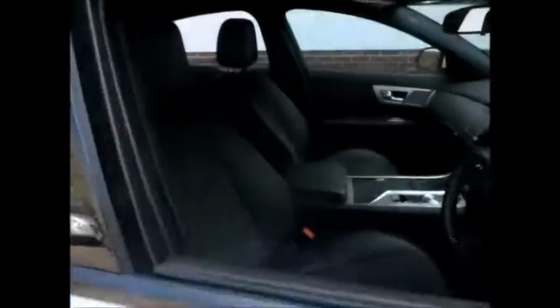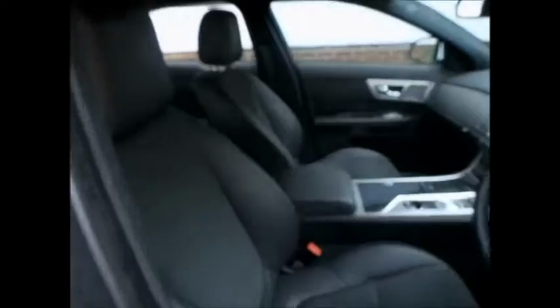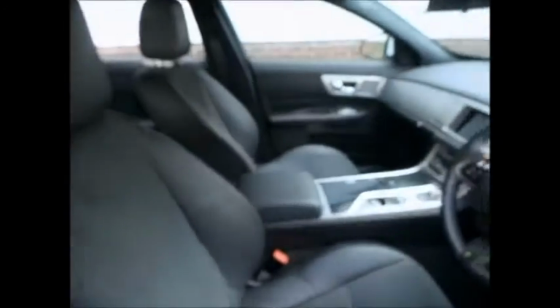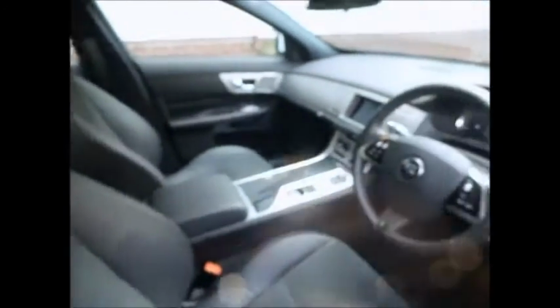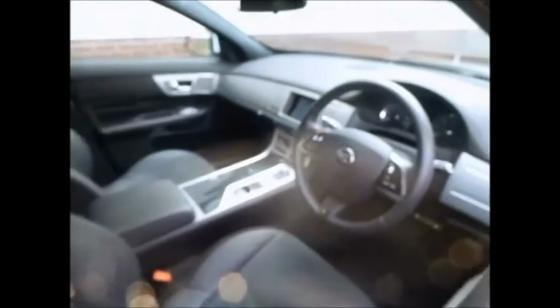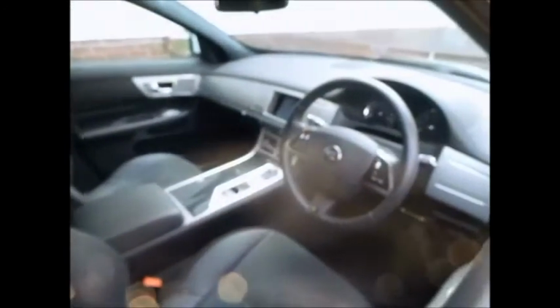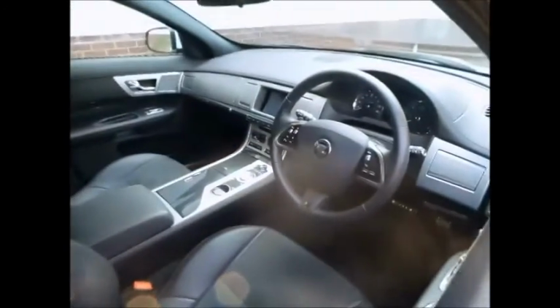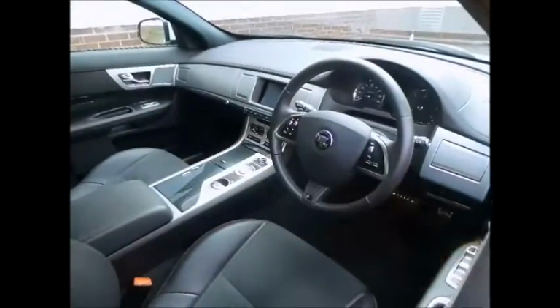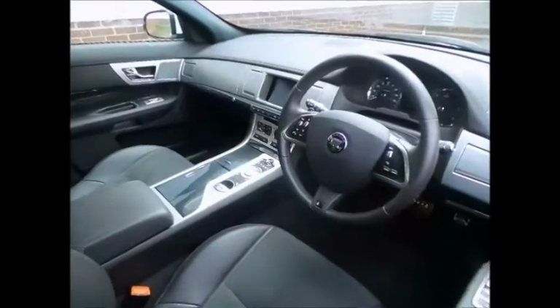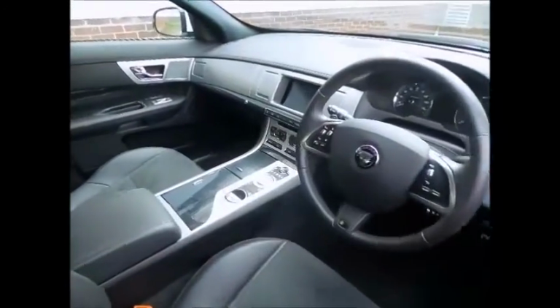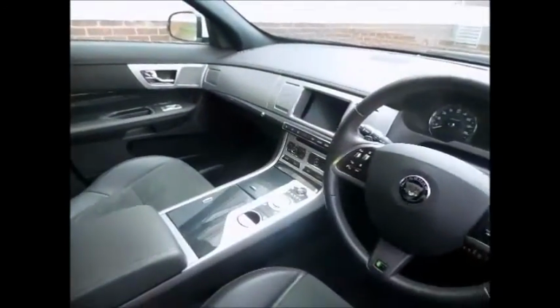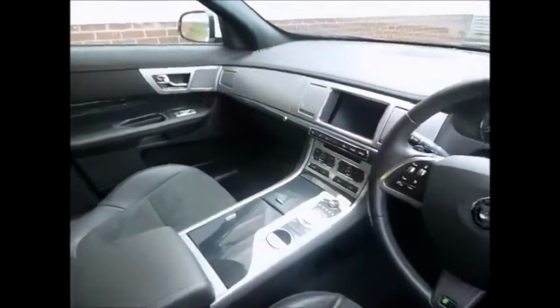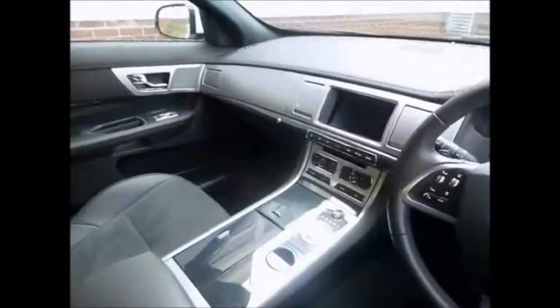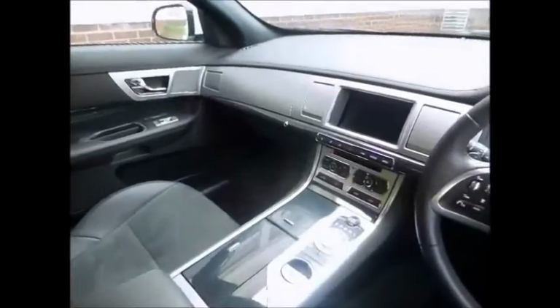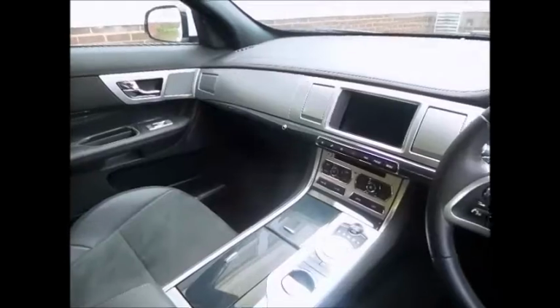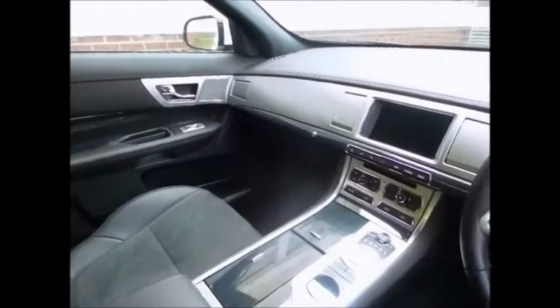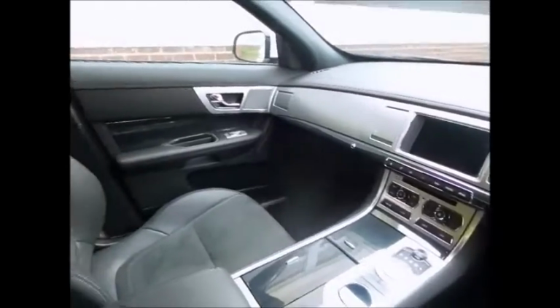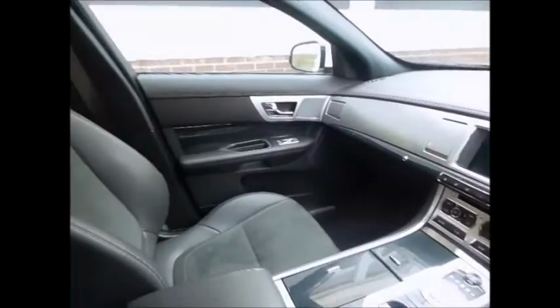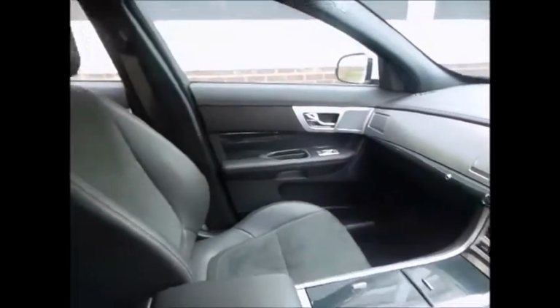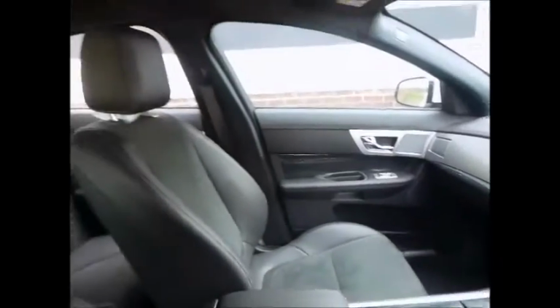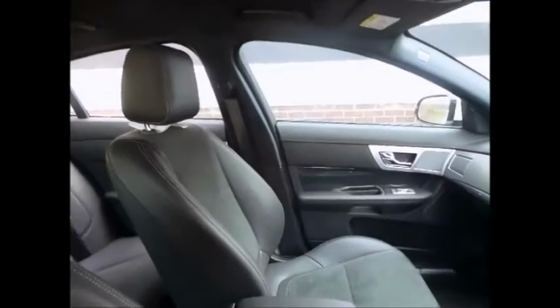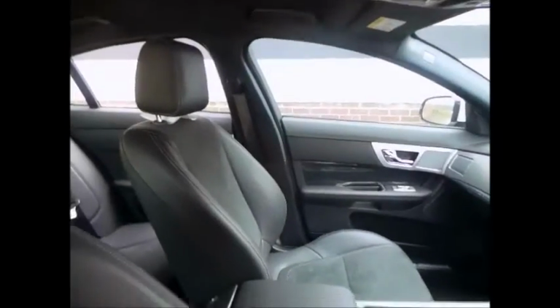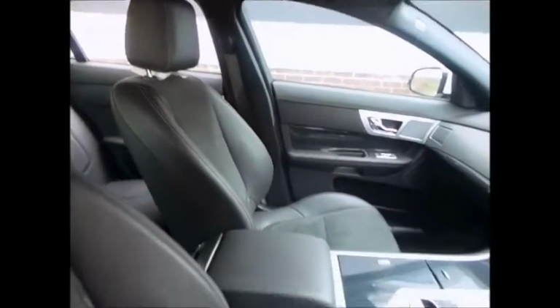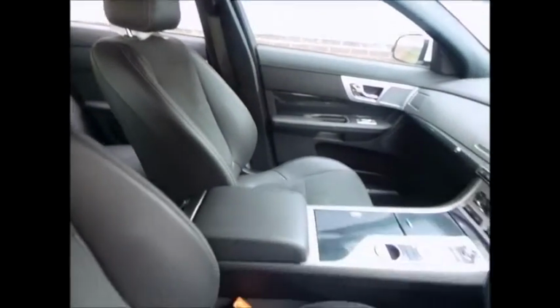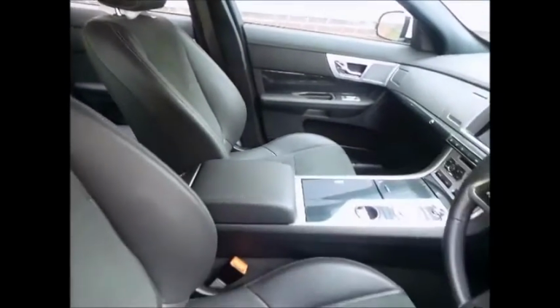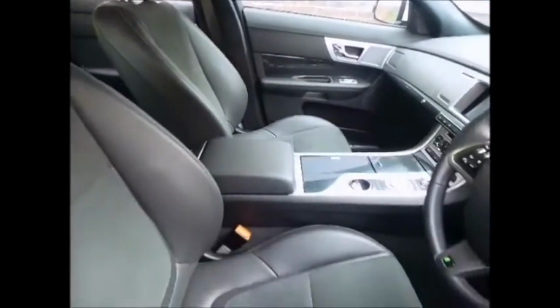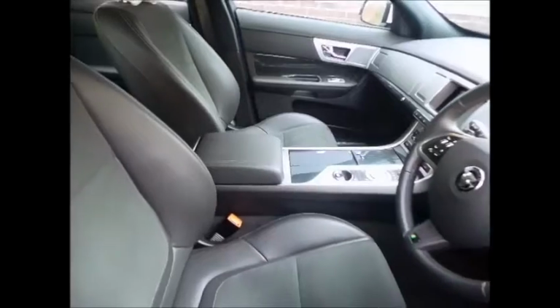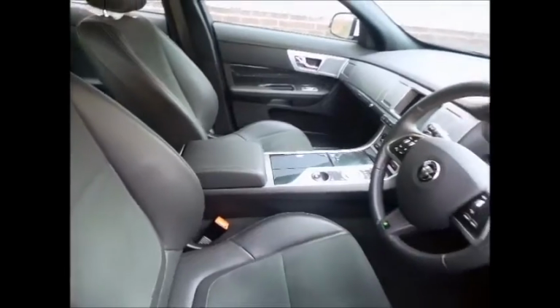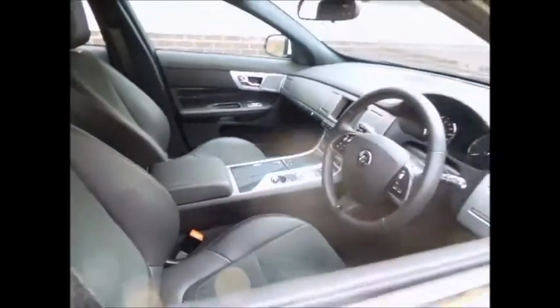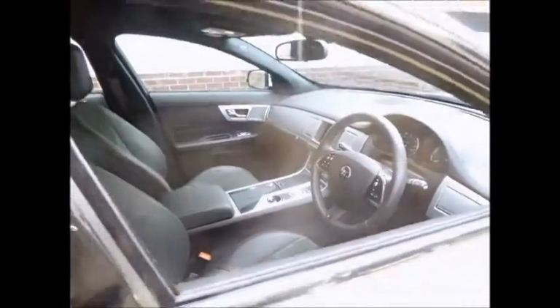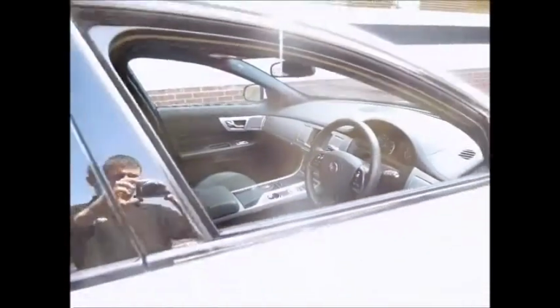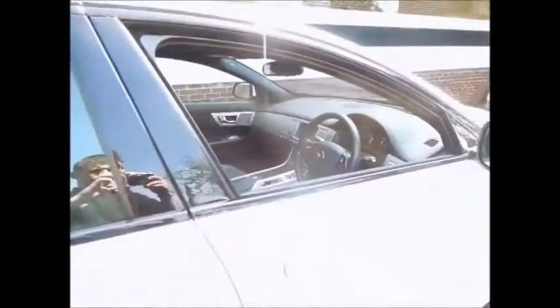This car features a warm charcoal leather interior and comes equipped with a parking pack which provides front parking aid and a reverse parking camera. It also features satellite navigation and Bluetooth telephone connectivity with voice activation.